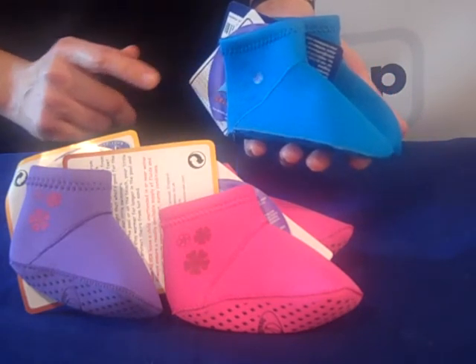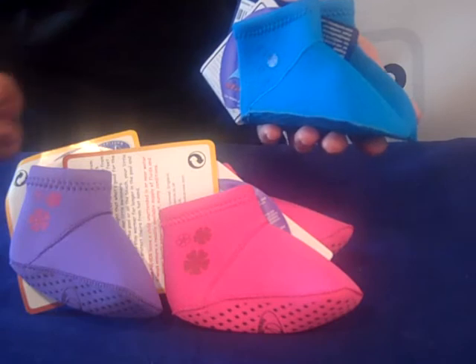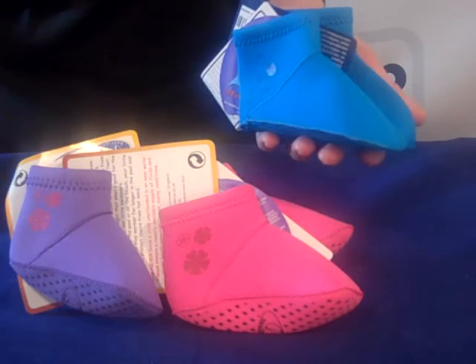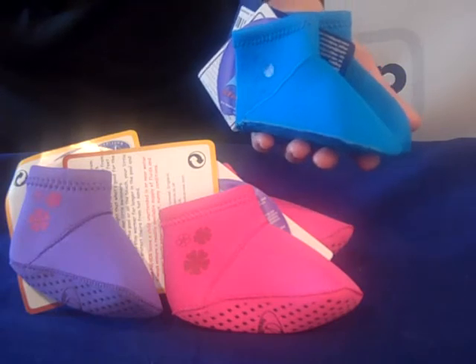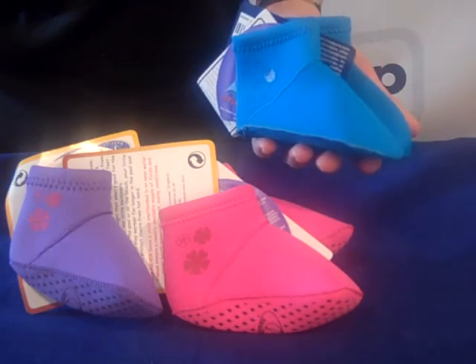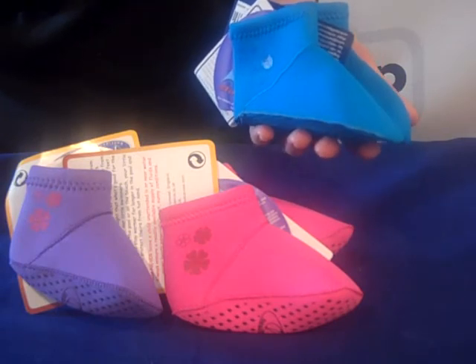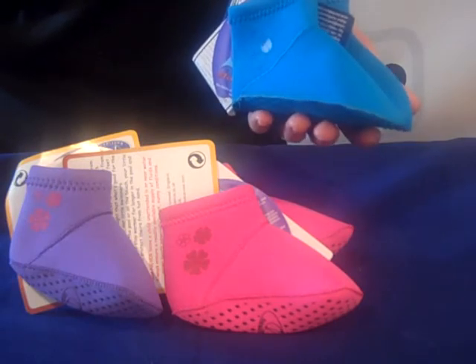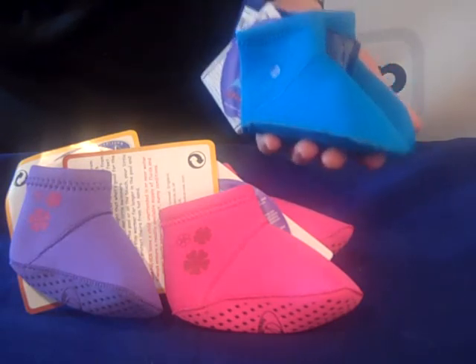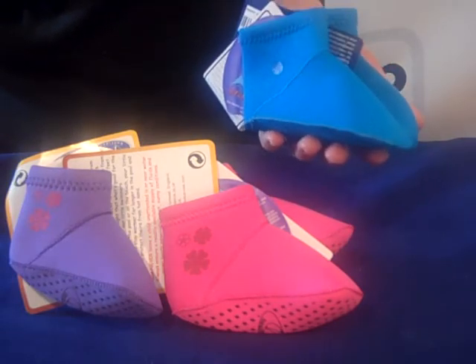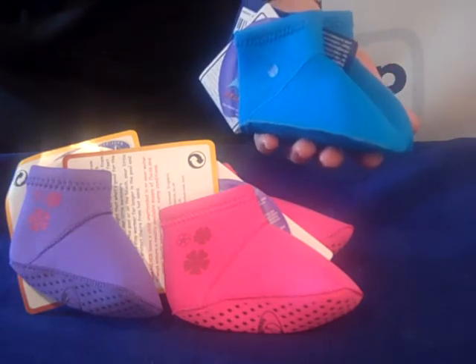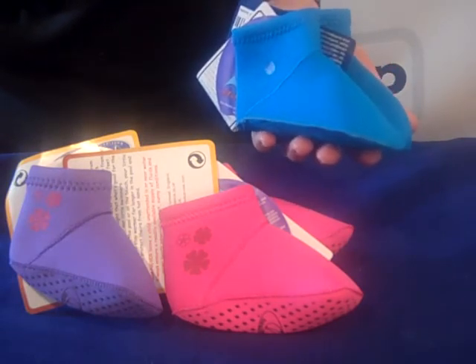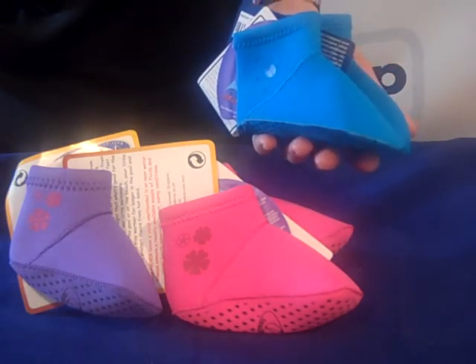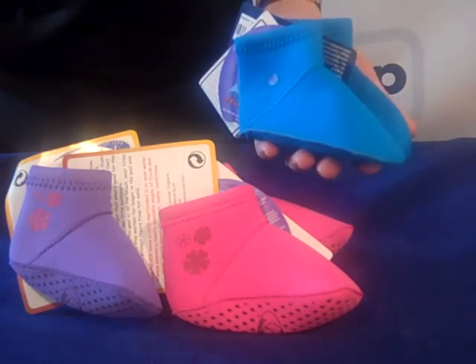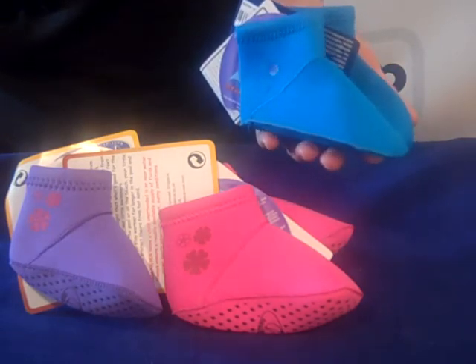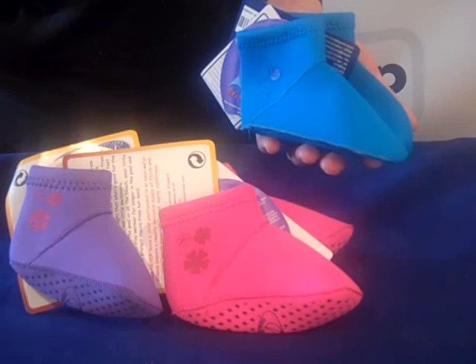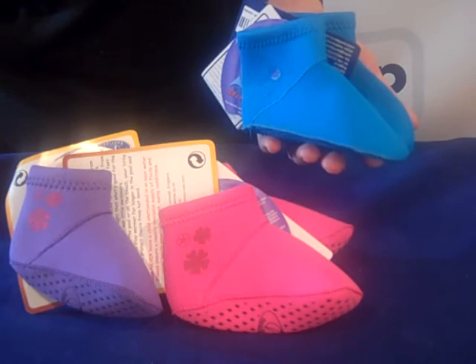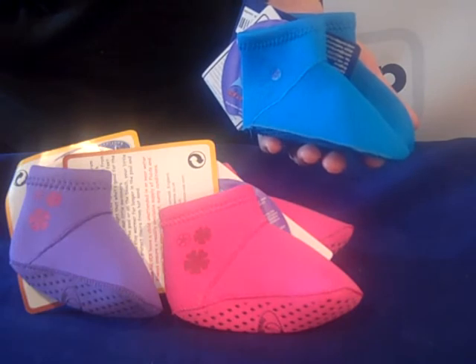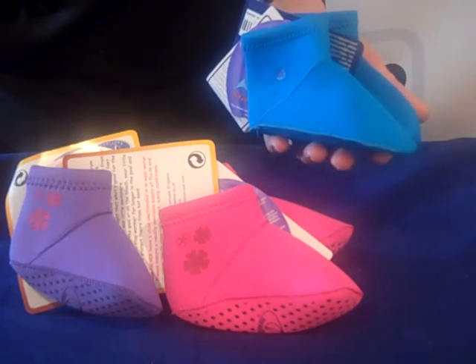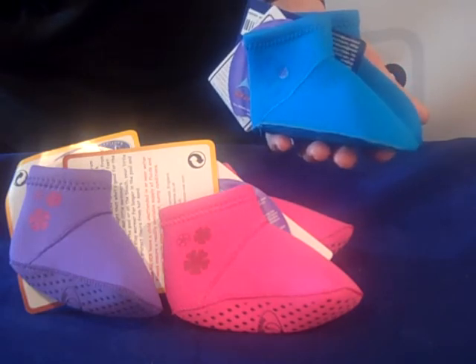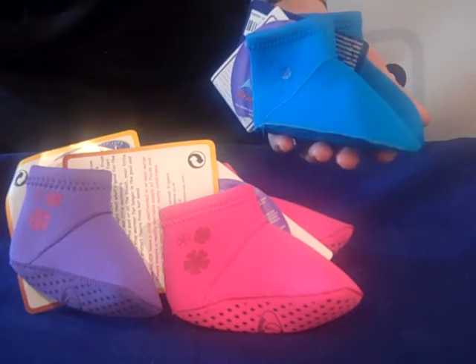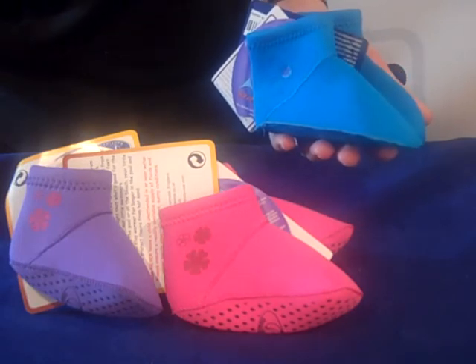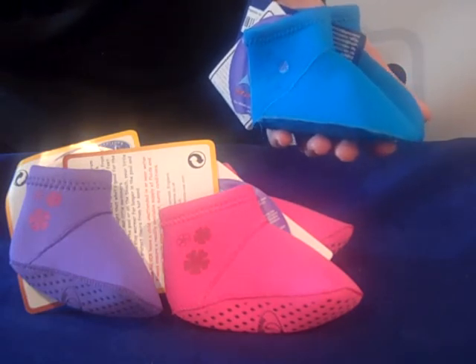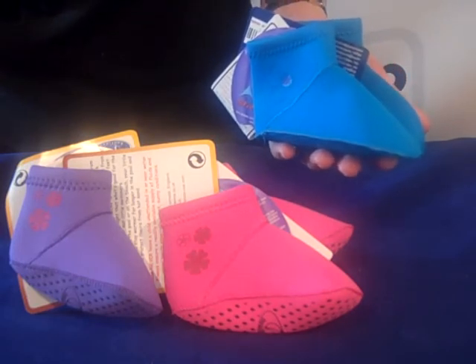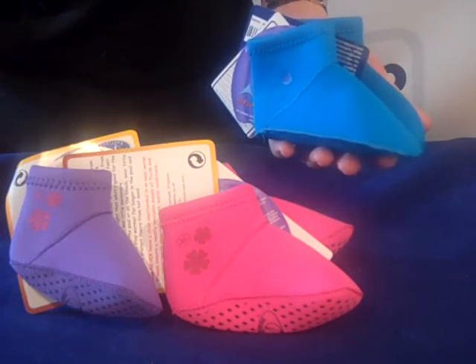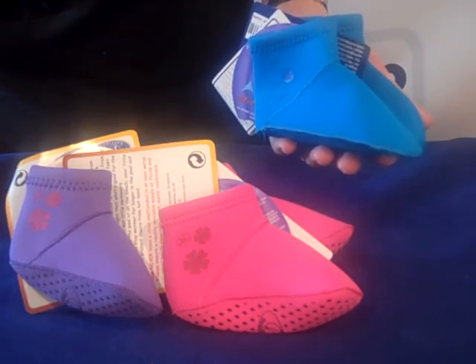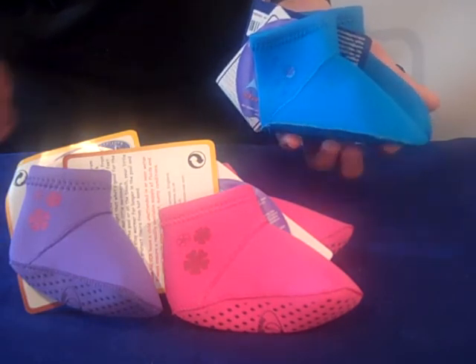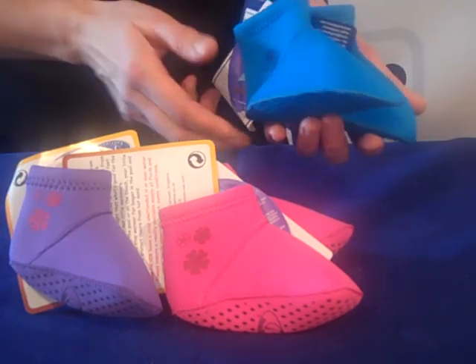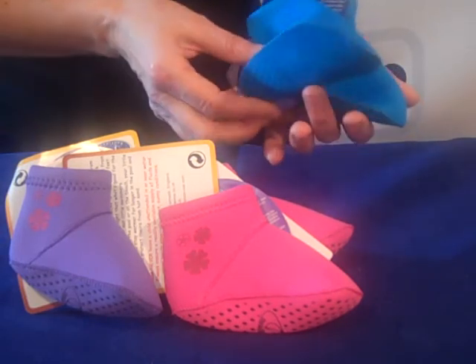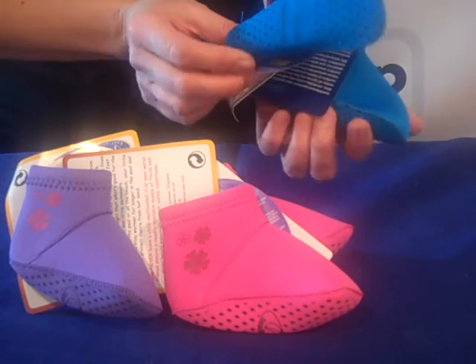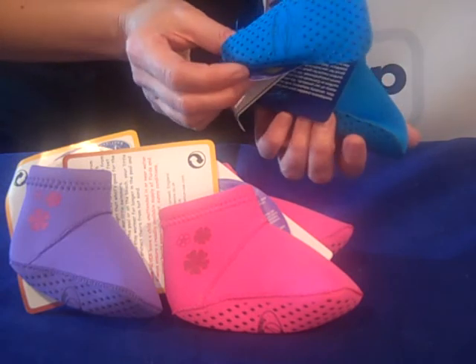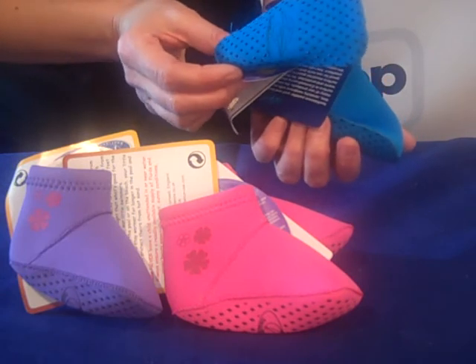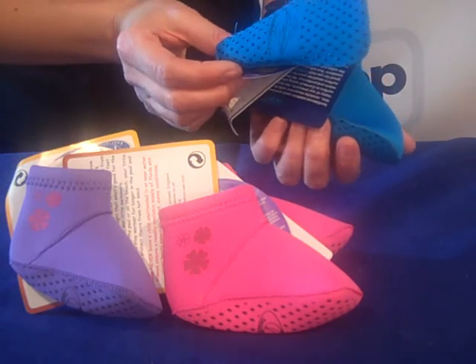As well as keeping your child's foot warmer in the water for longer, they also protect the sole of the foot from, for example, hot sand on holiday. You can see on the sole that you also have grip.